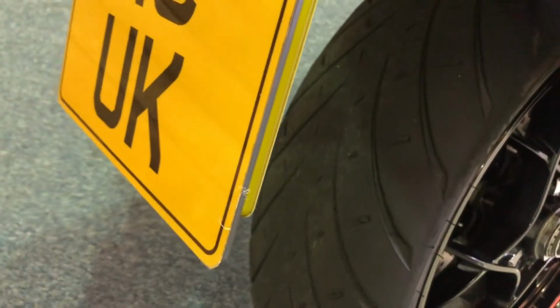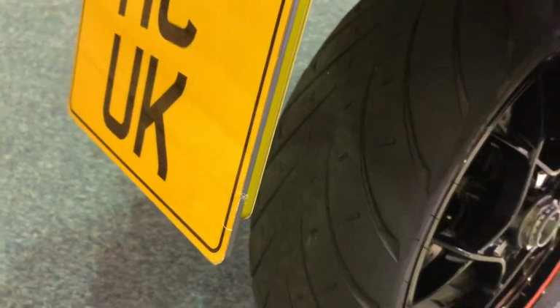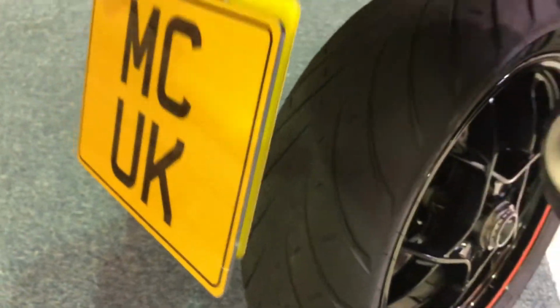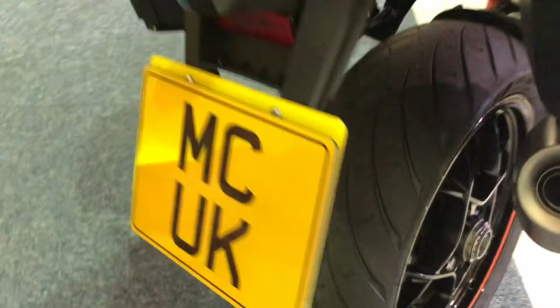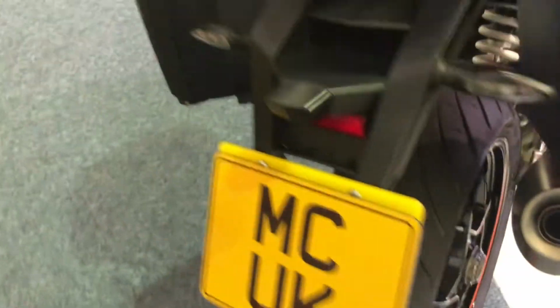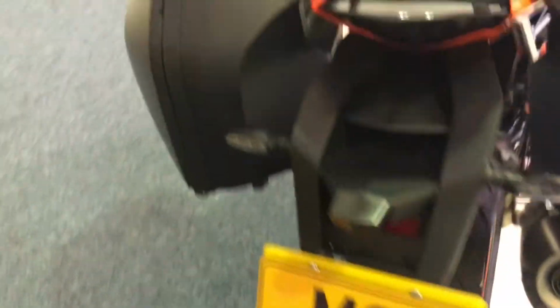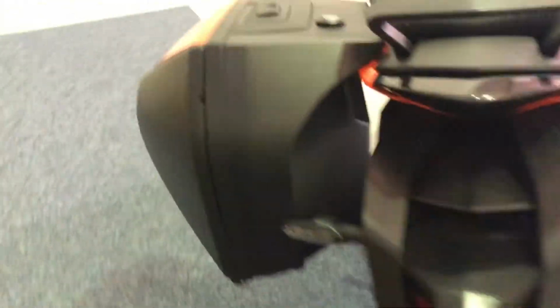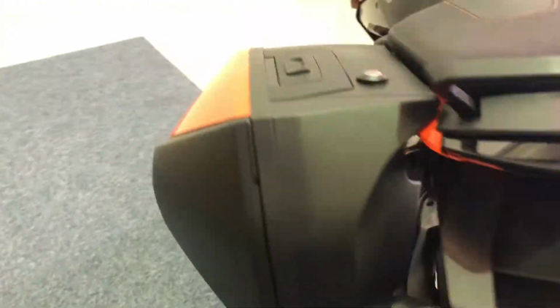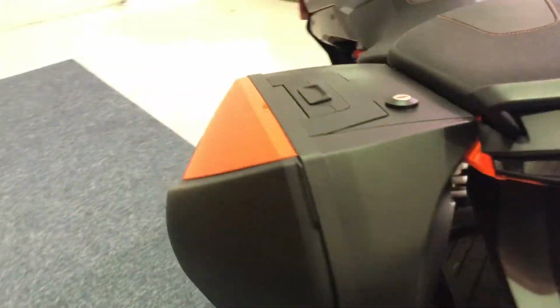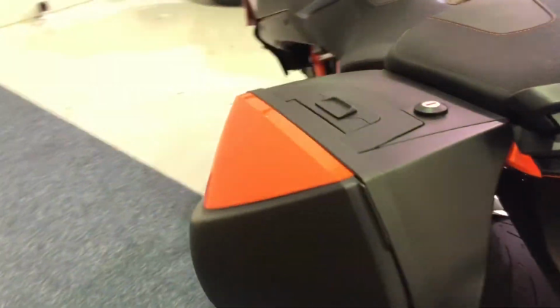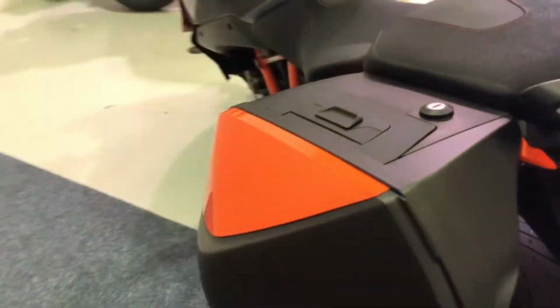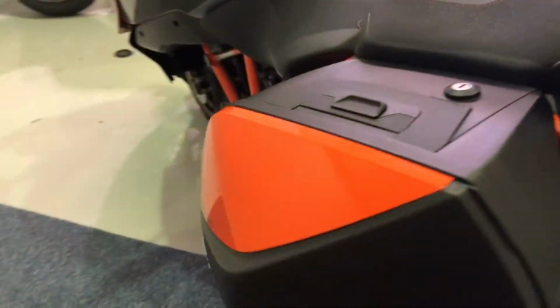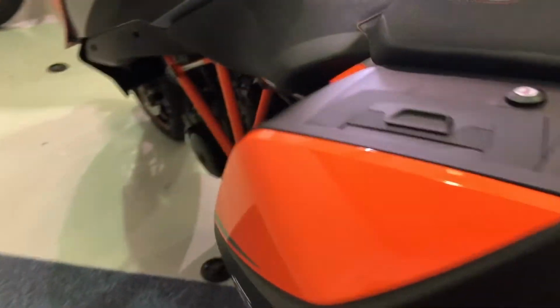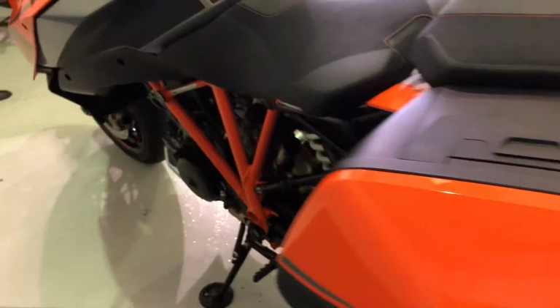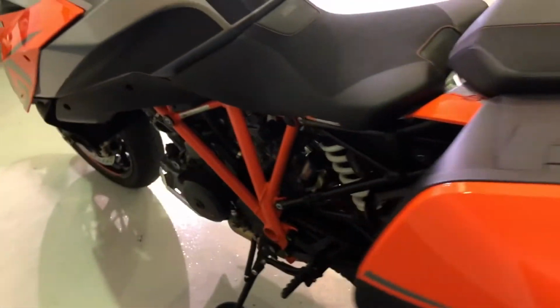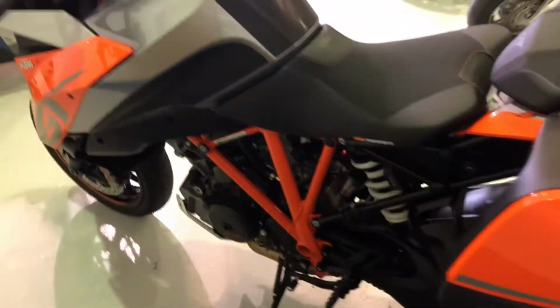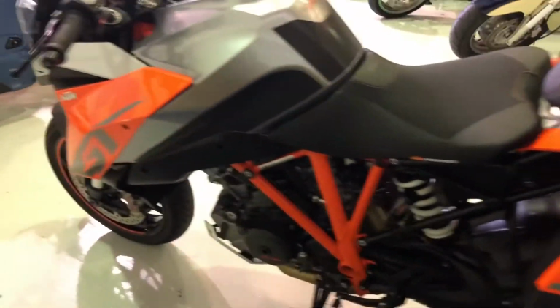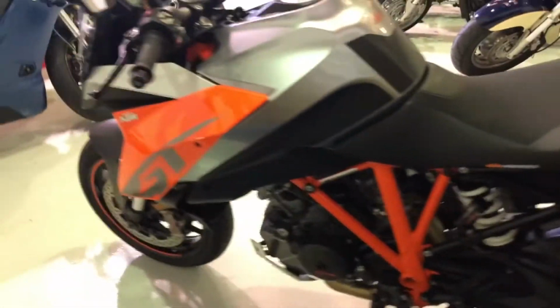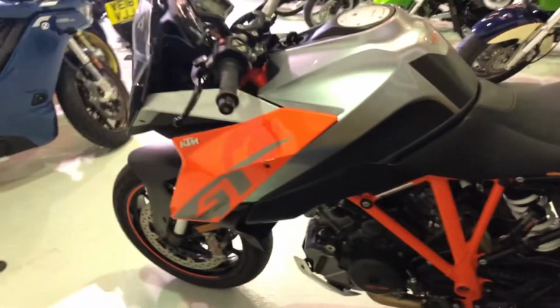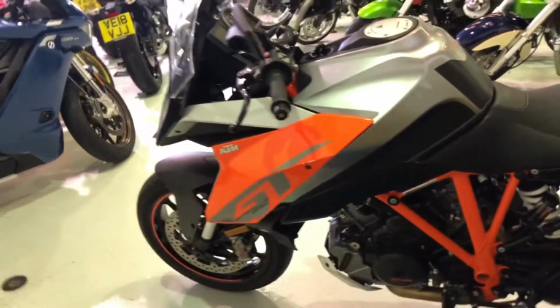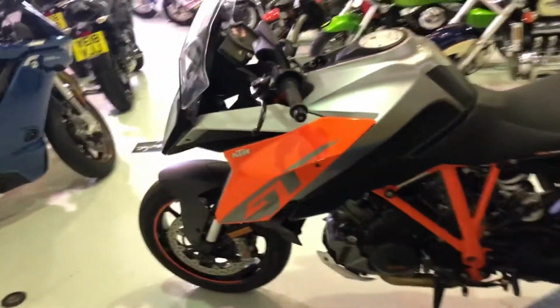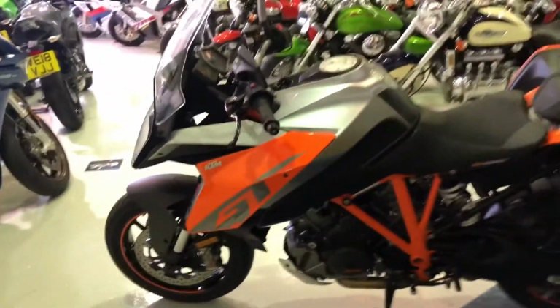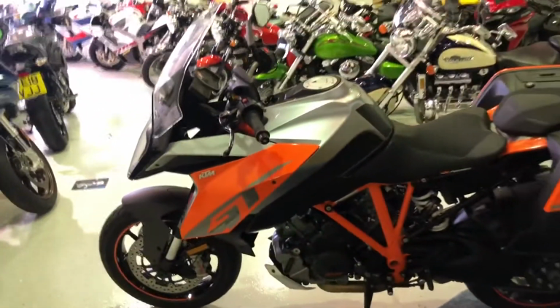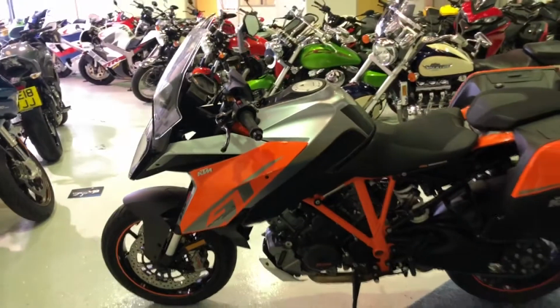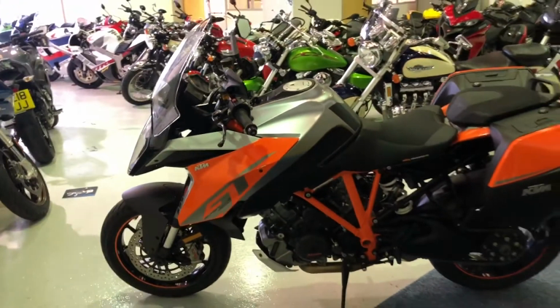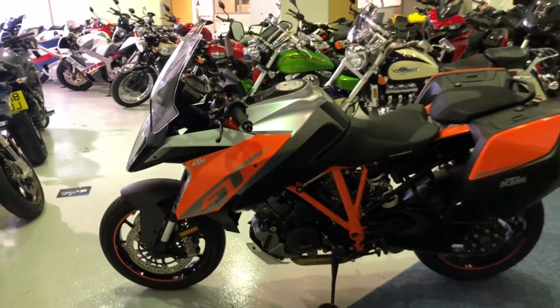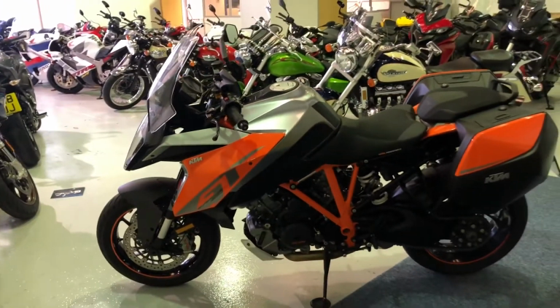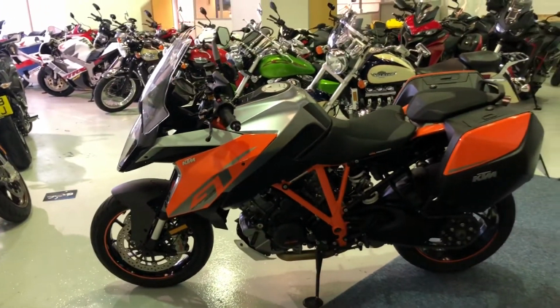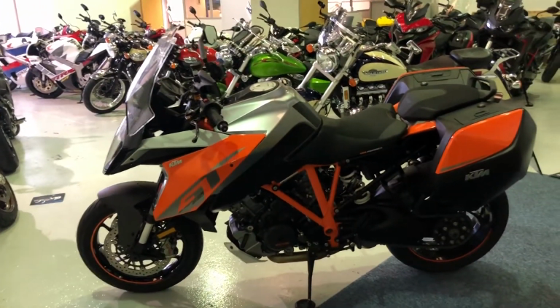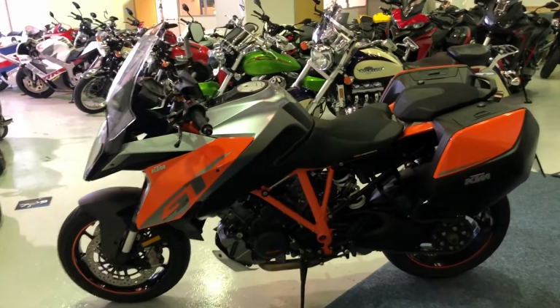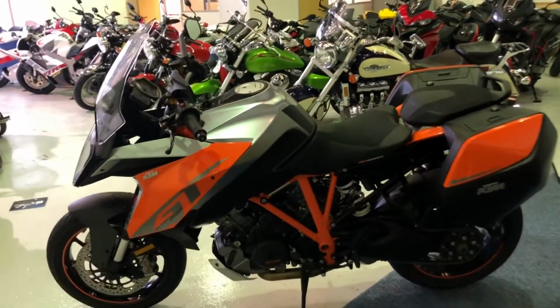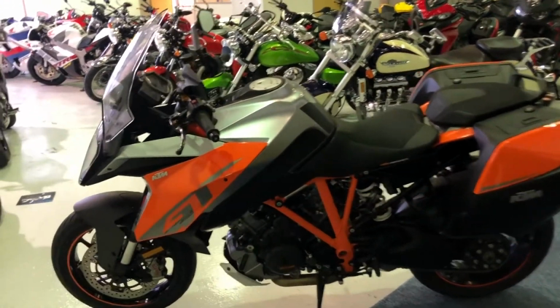The rear tyre's got plenty of life in there. Just showing you this side of the machine again — really a nice bike.